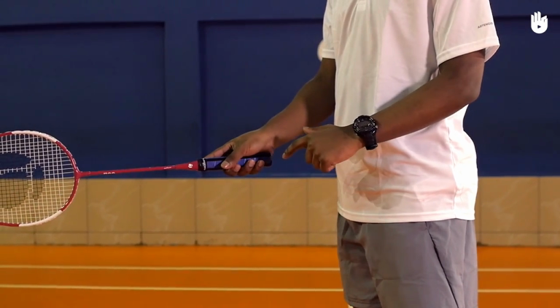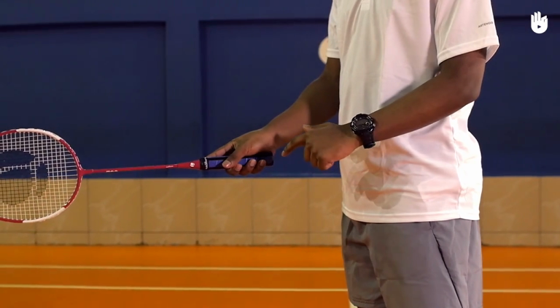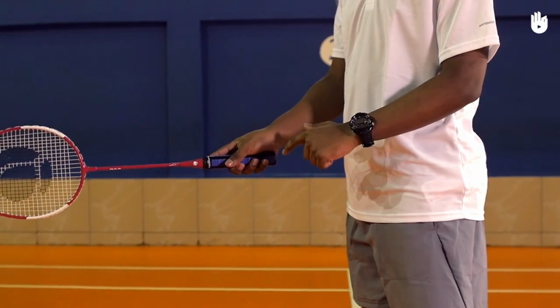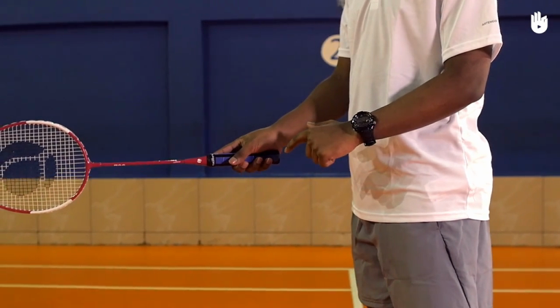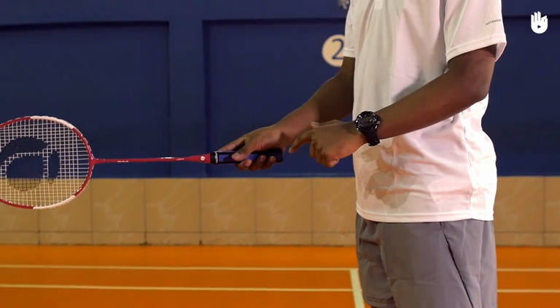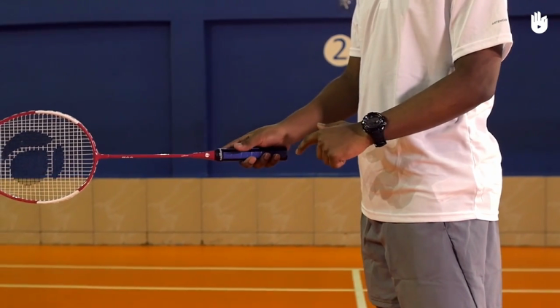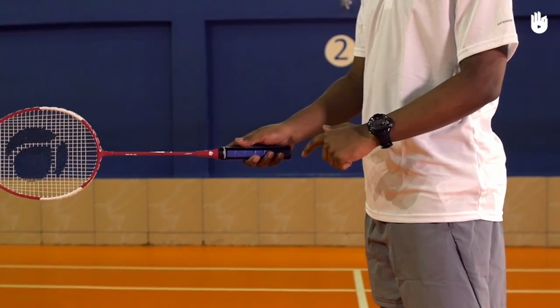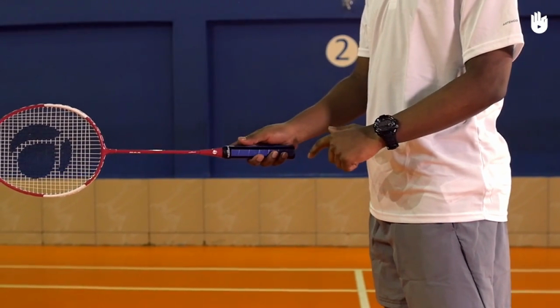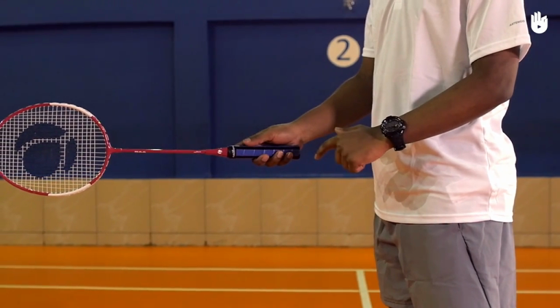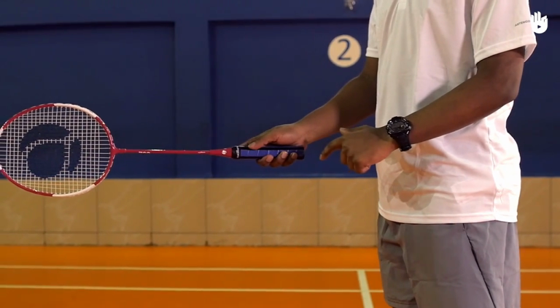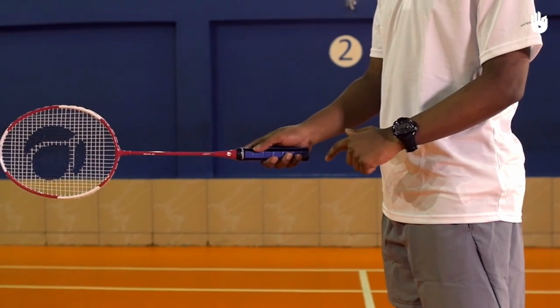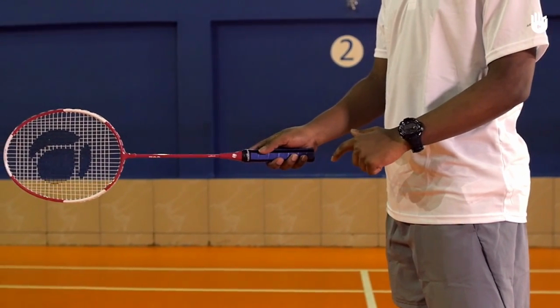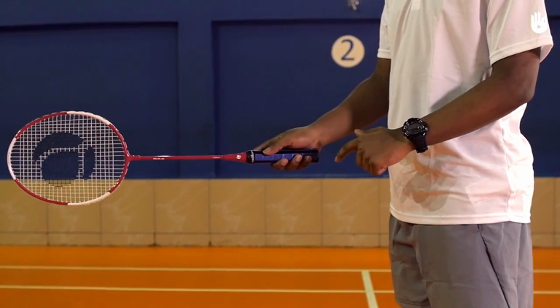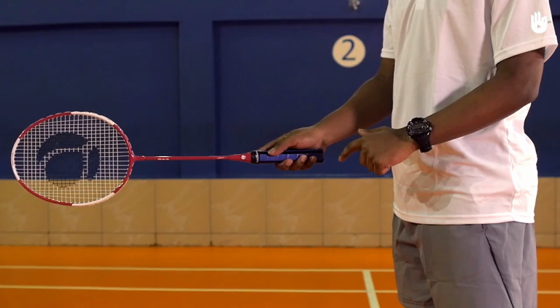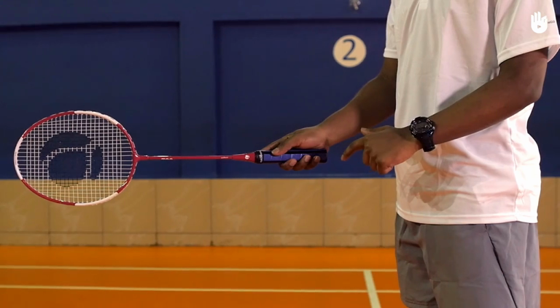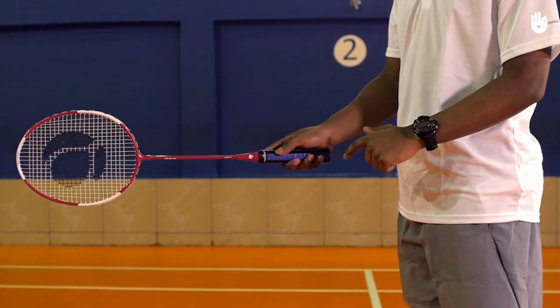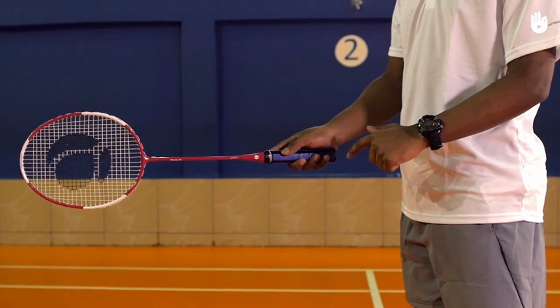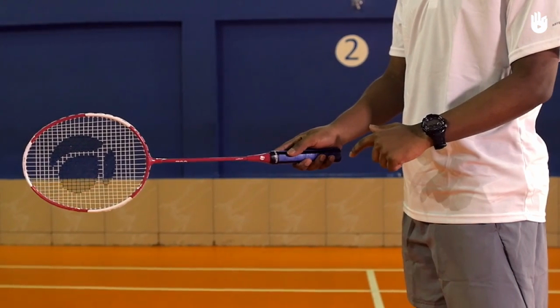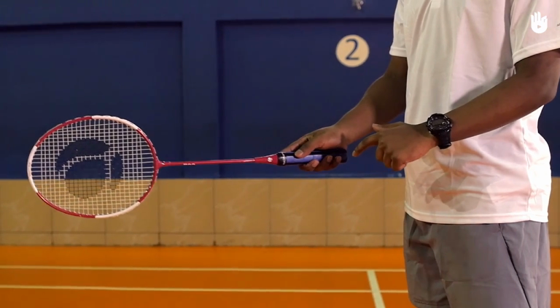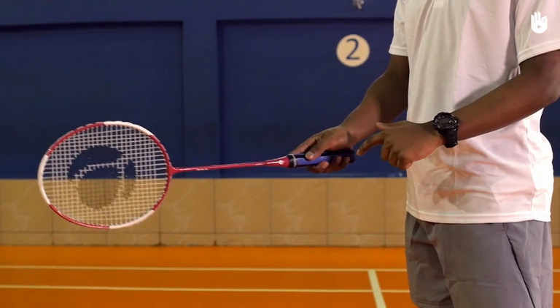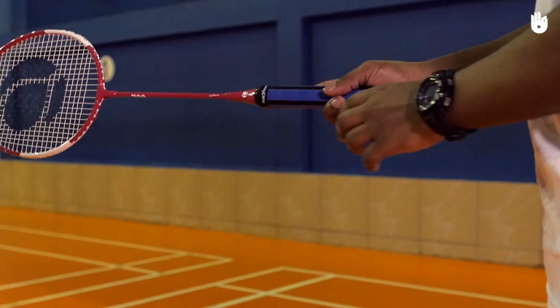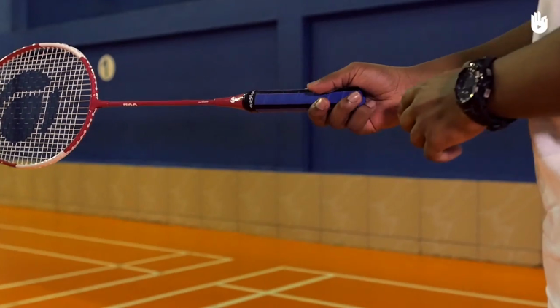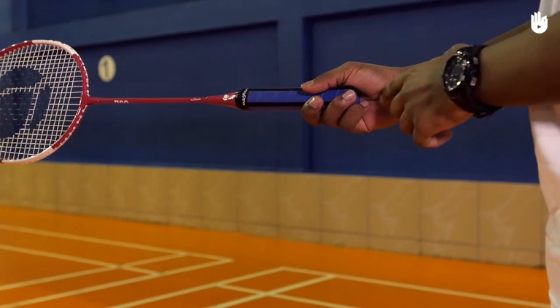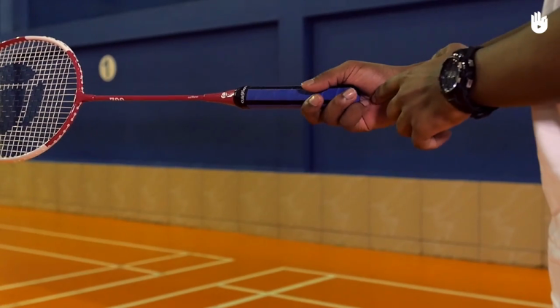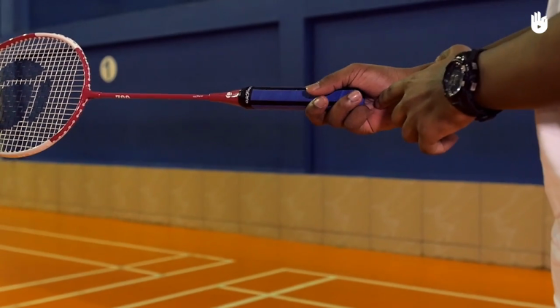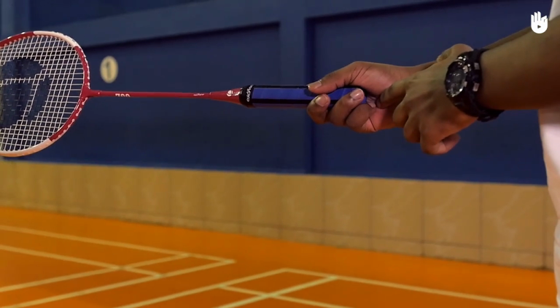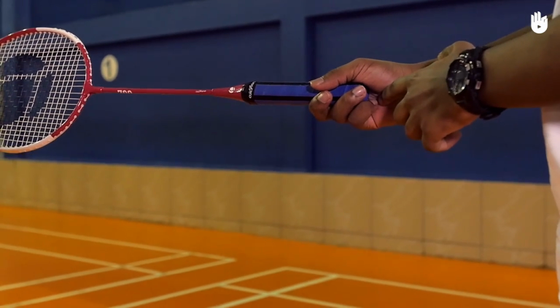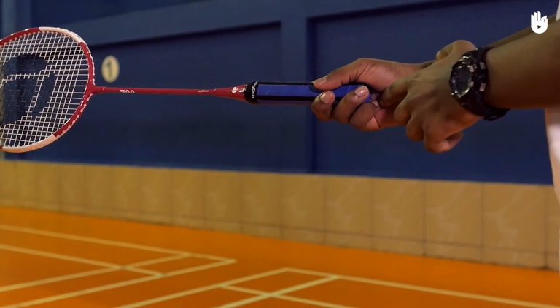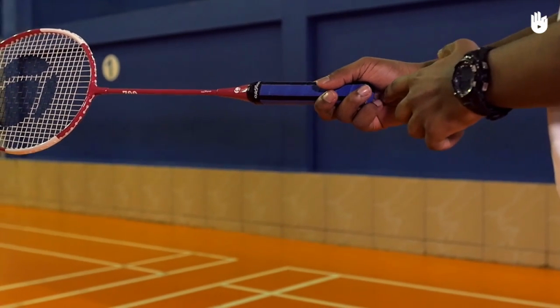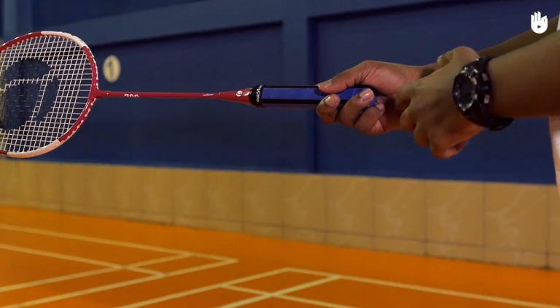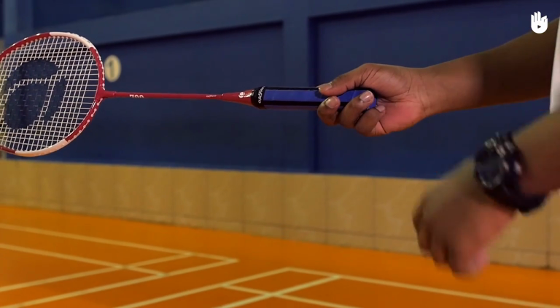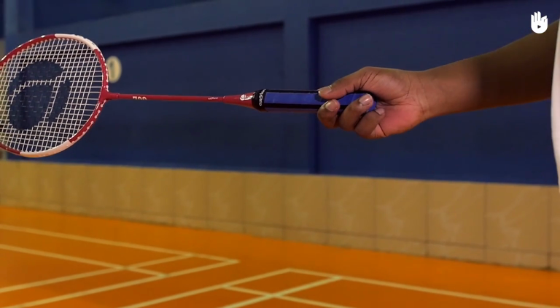There should be a gap between the heel of the thumb and the racket, and the grip should be relaxed. Make sure the palm does not extend below the handle.